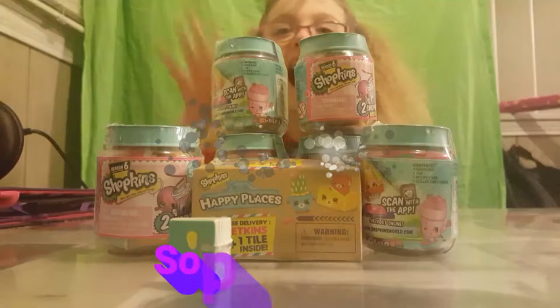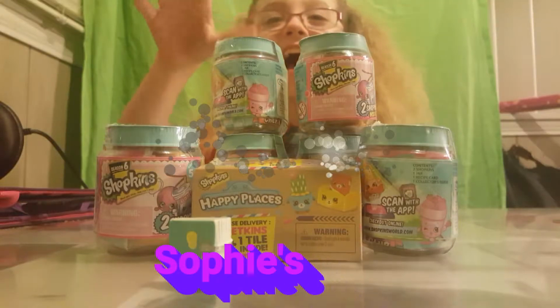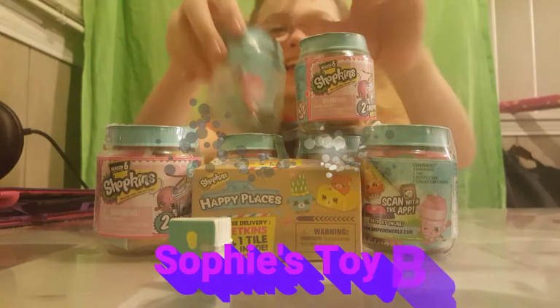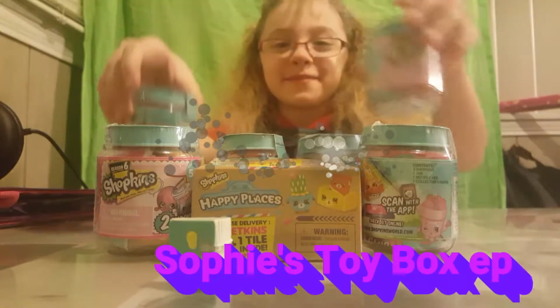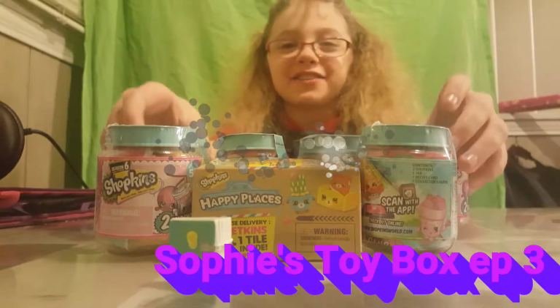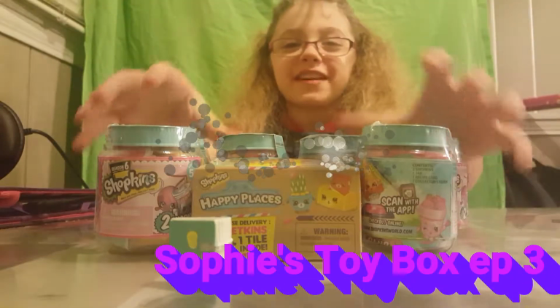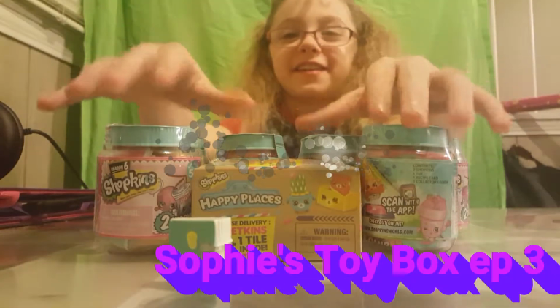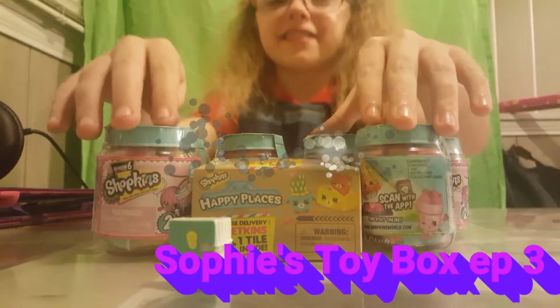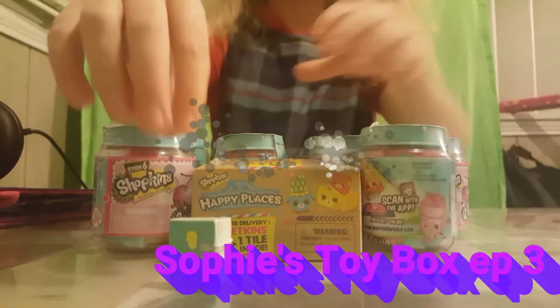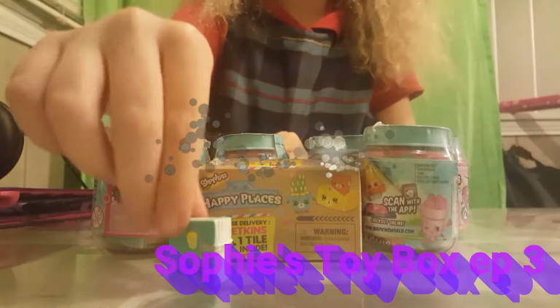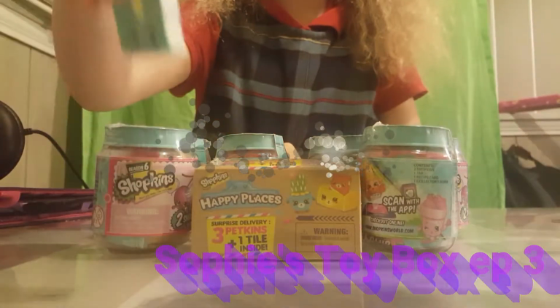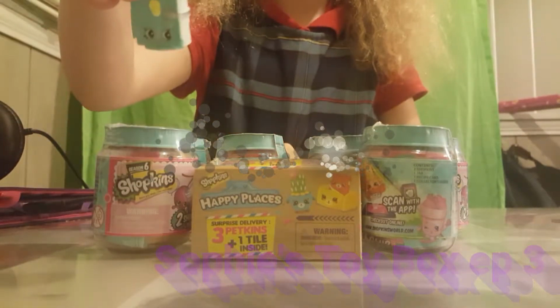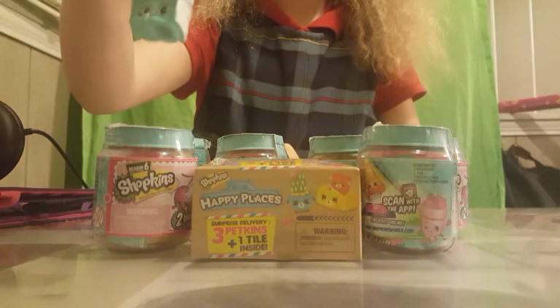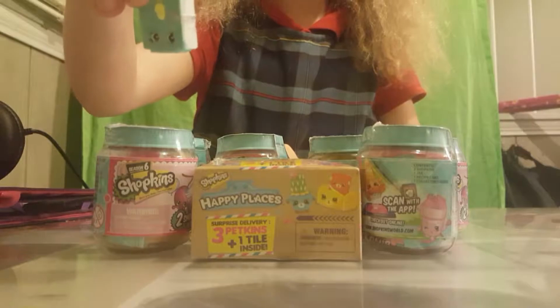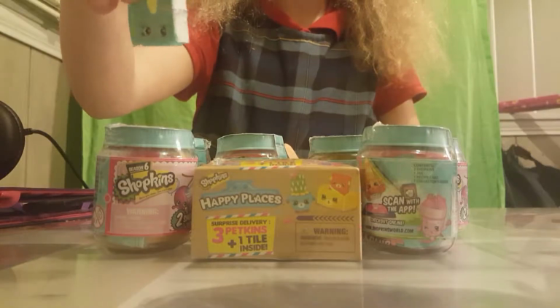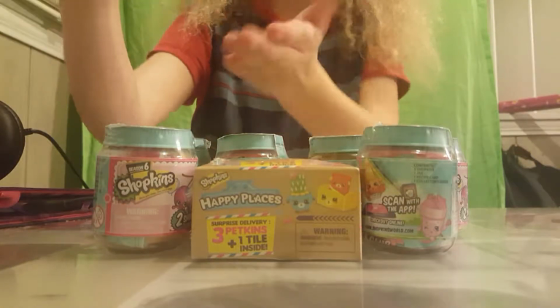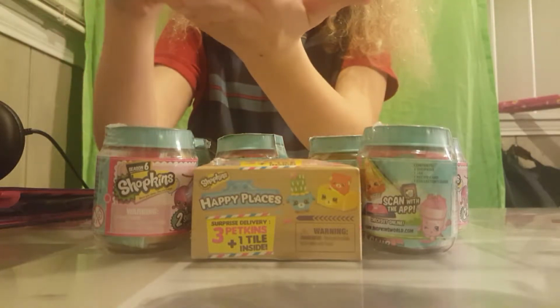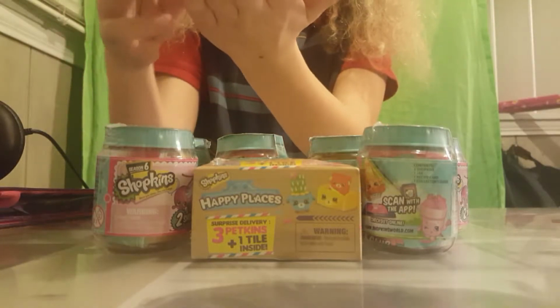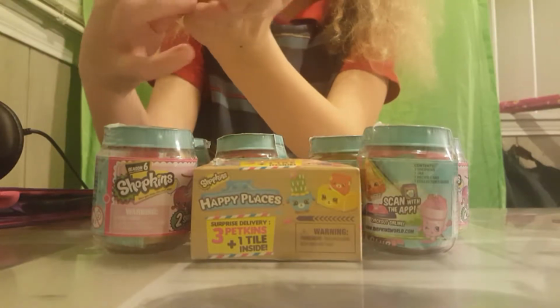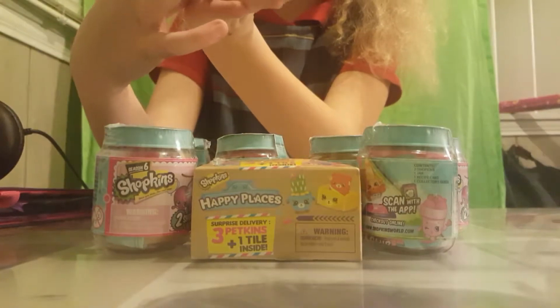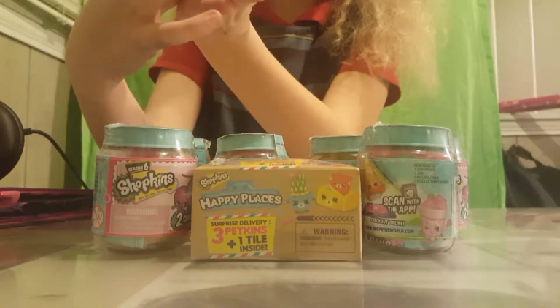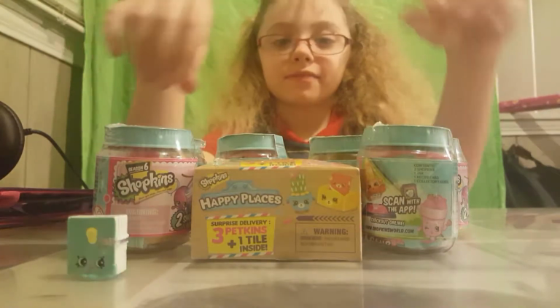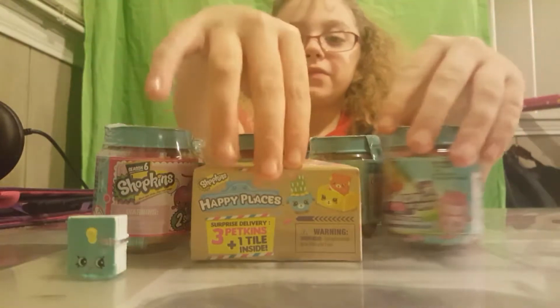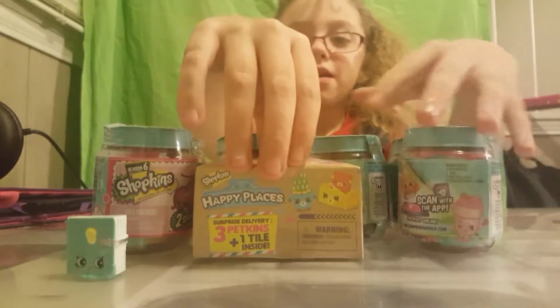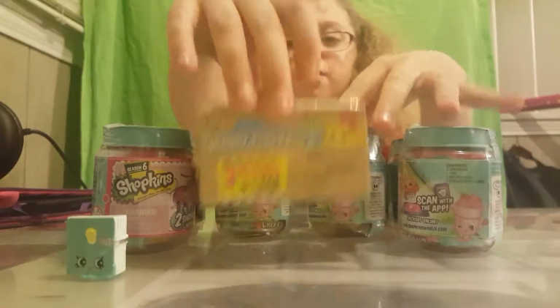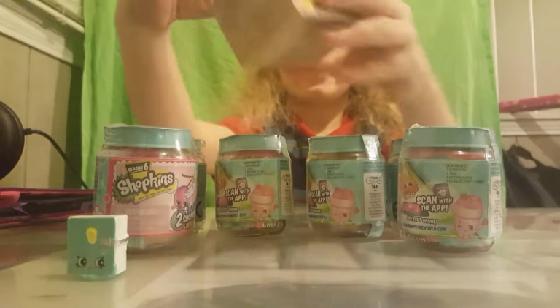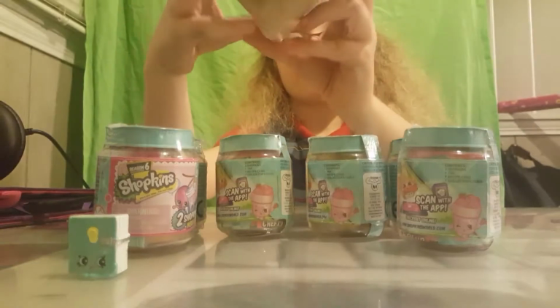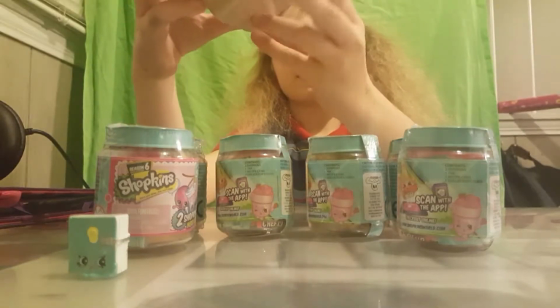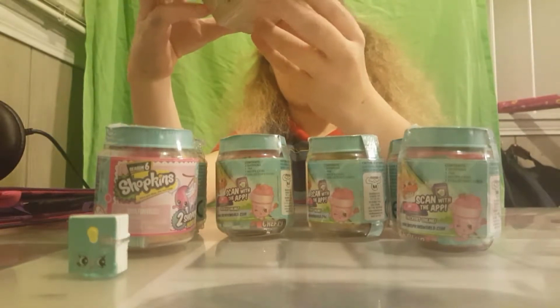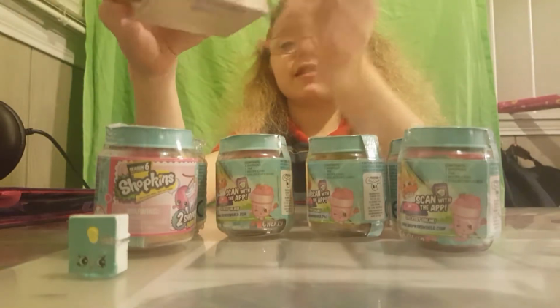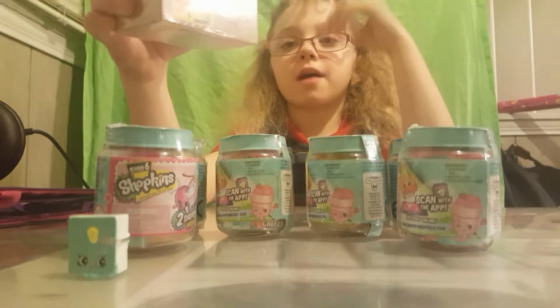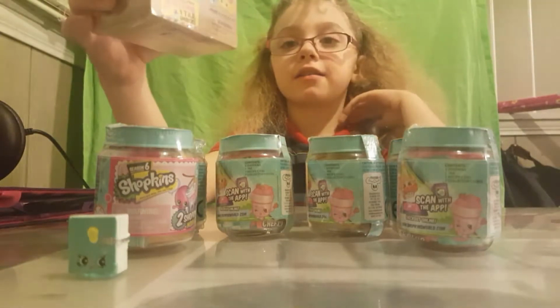Hi, it's me, Sophie. Today we are opening some Shopkins. Right now I have a Shopkin. We have some Happy Places Shopkins.